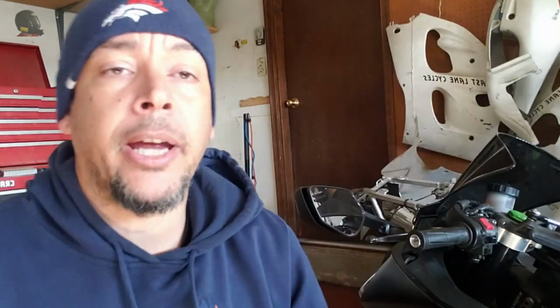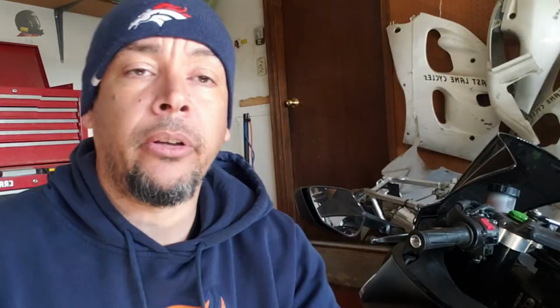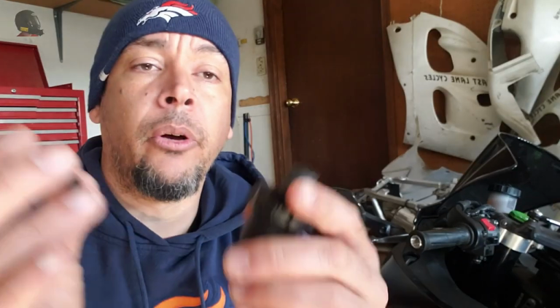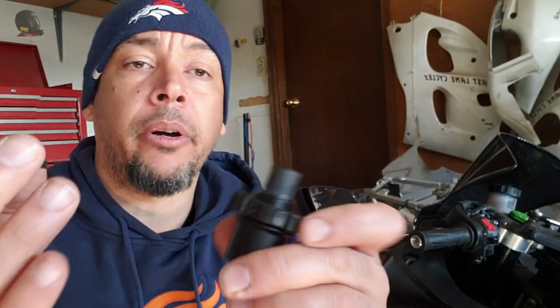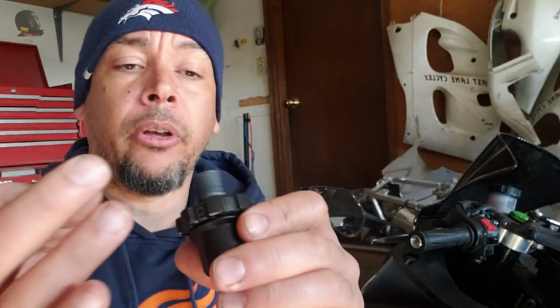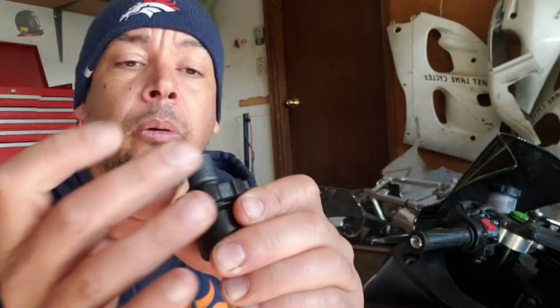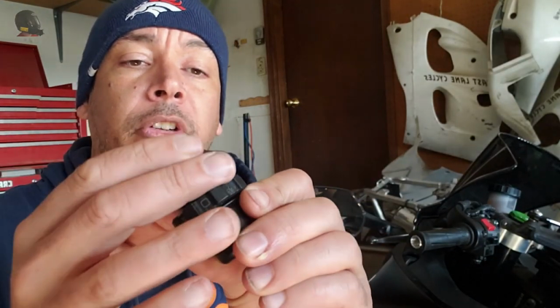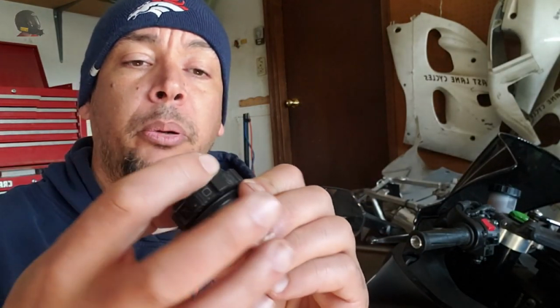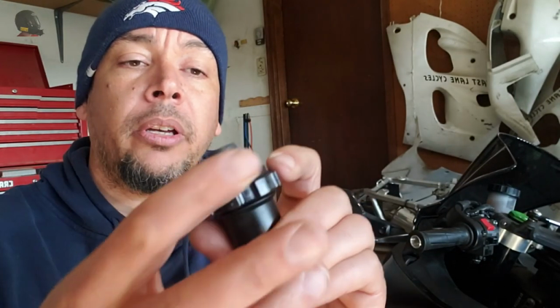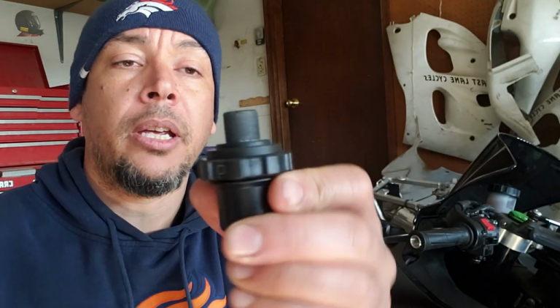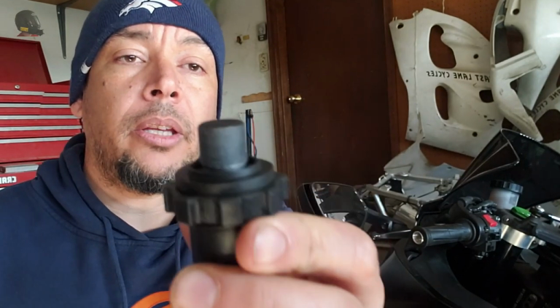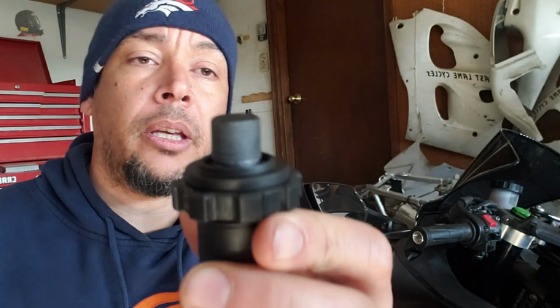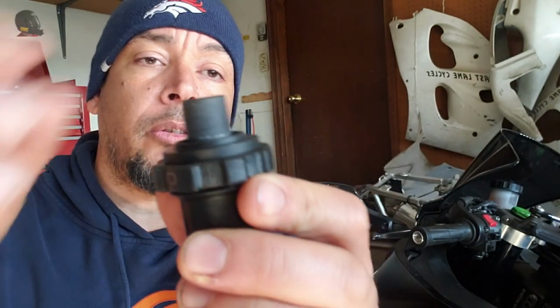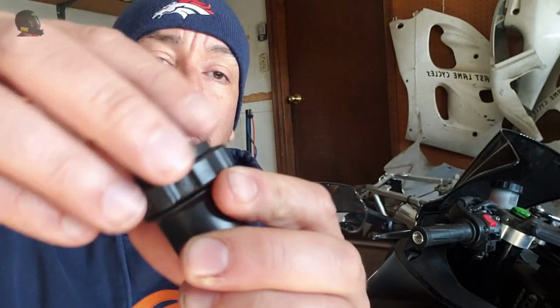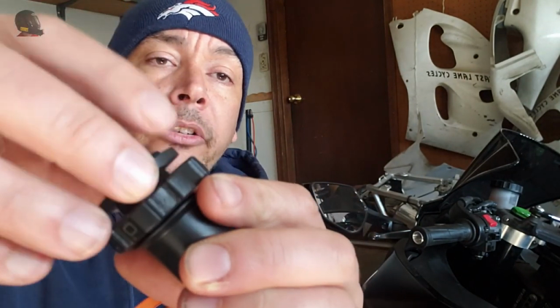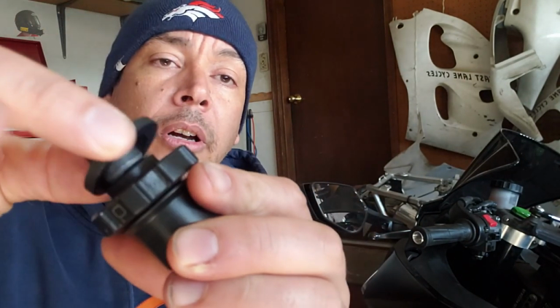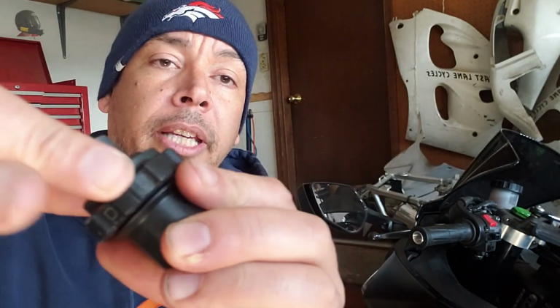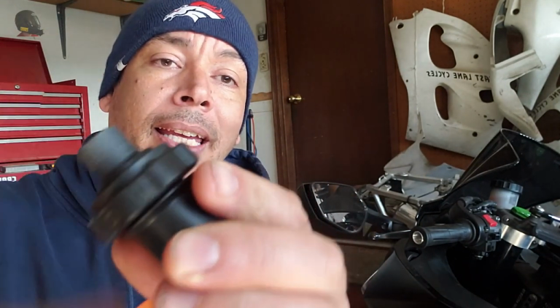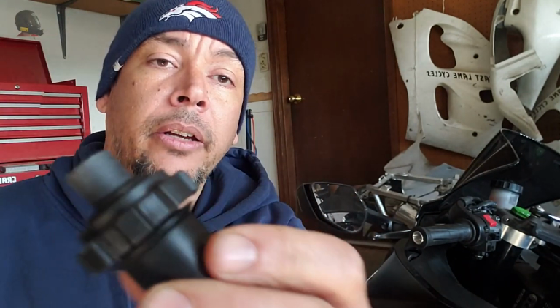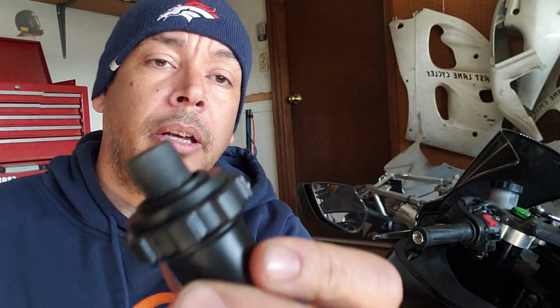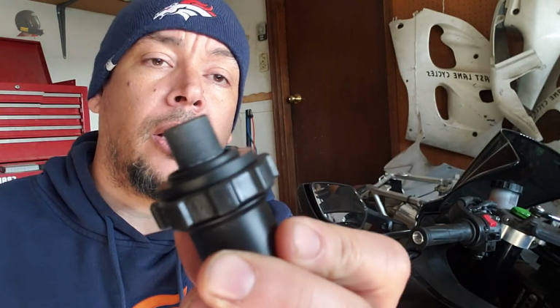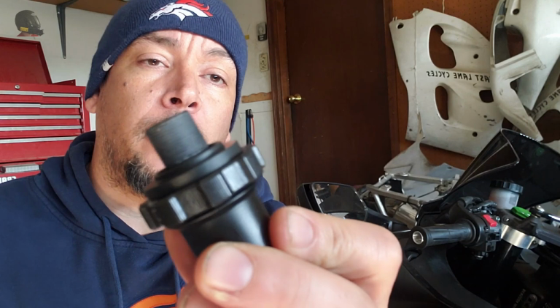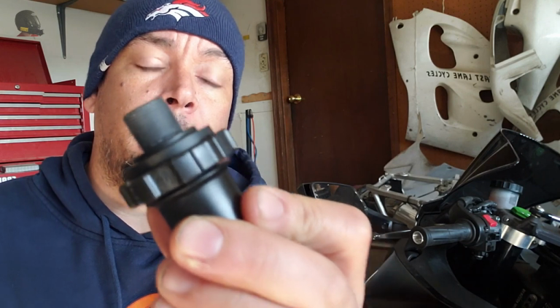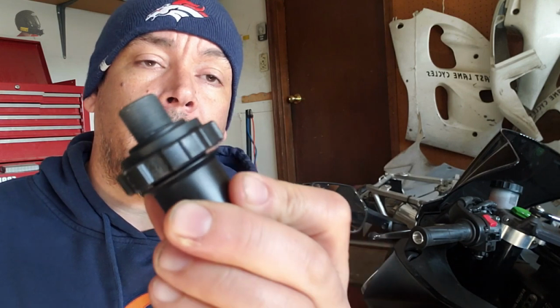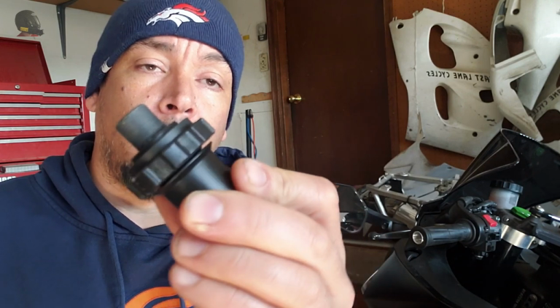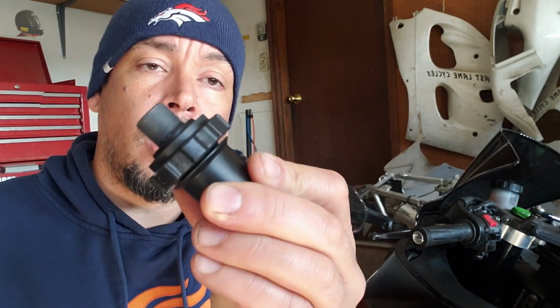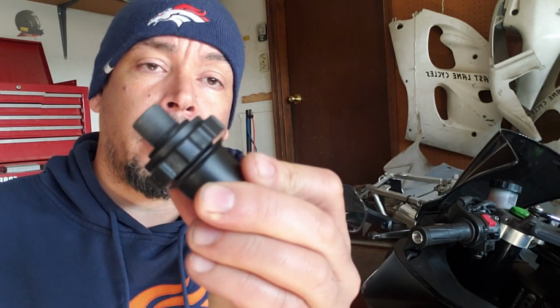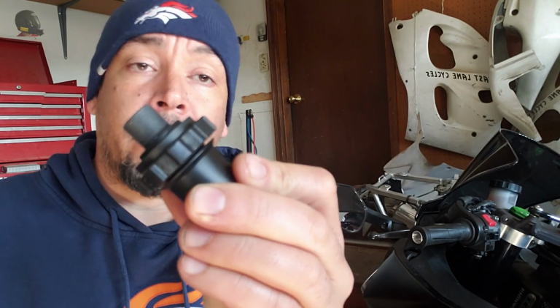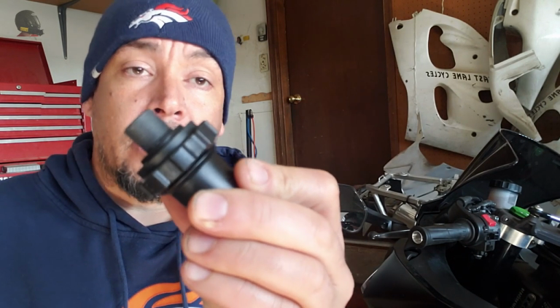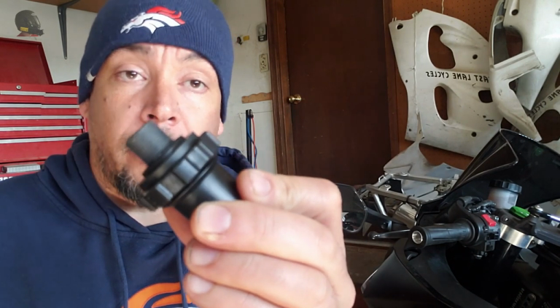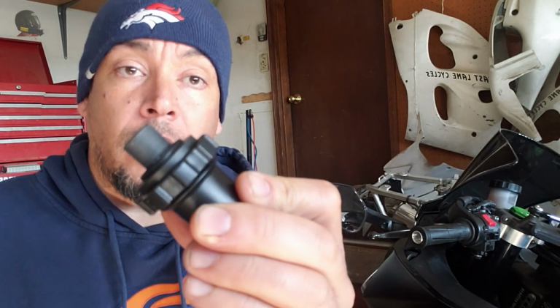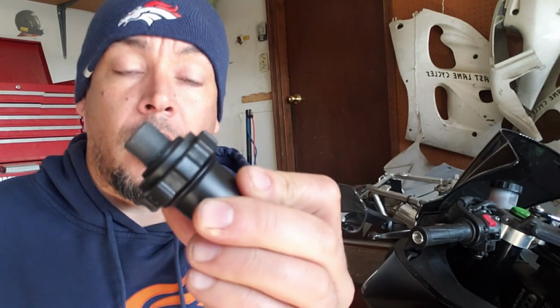No worries. Just put the thrust washer on the end of the throttle lock and install the throttle lock that way.